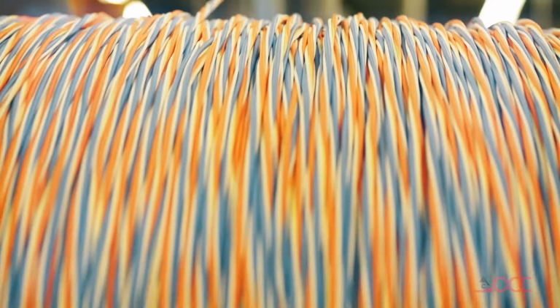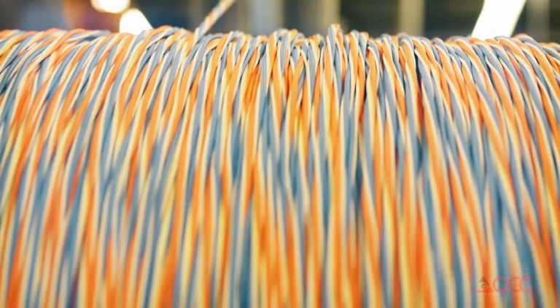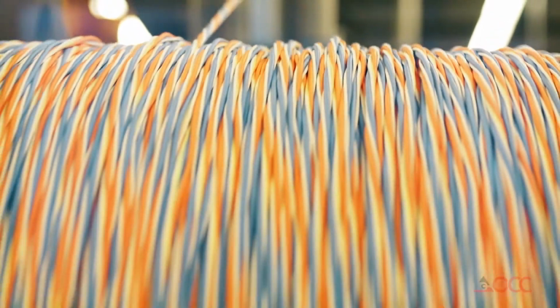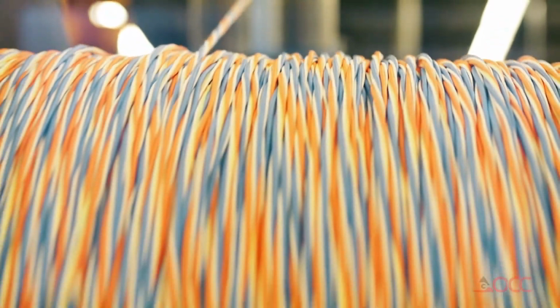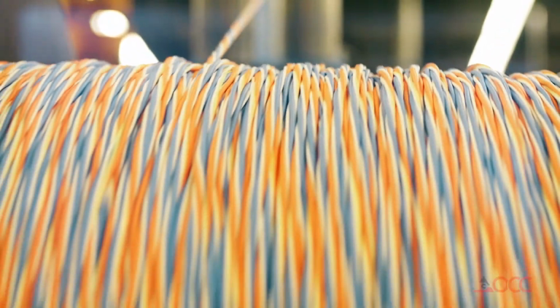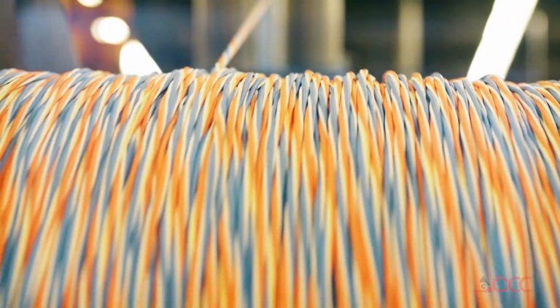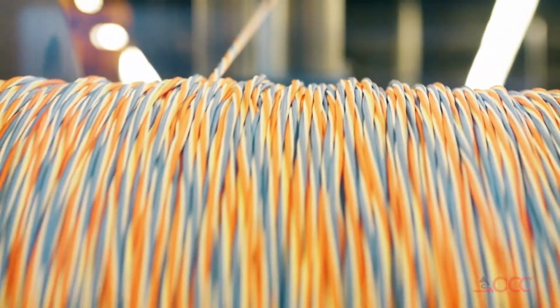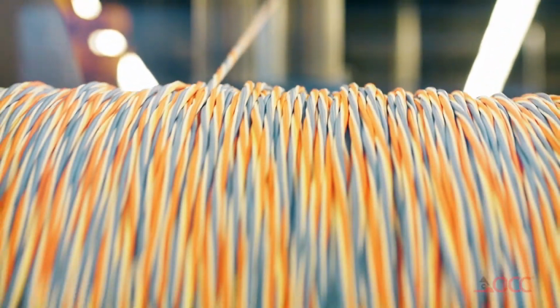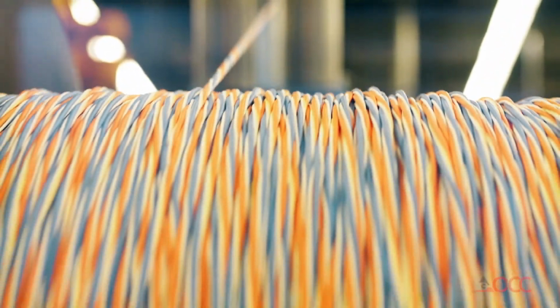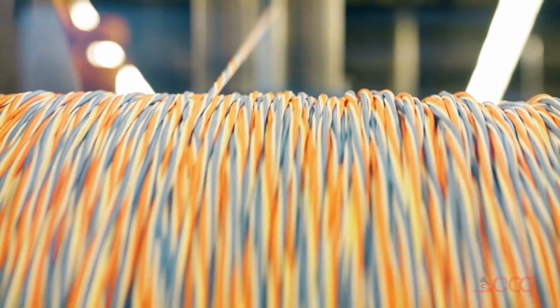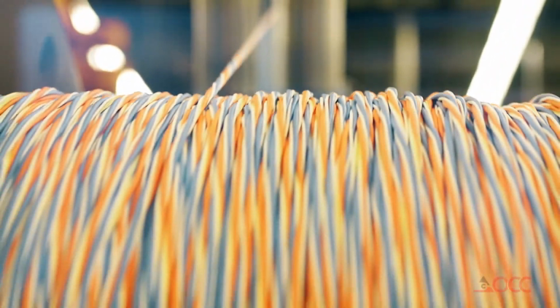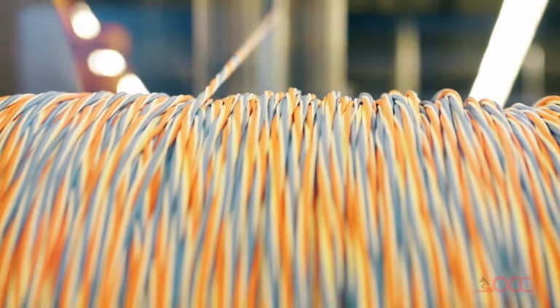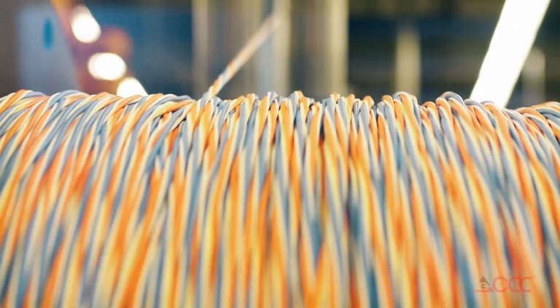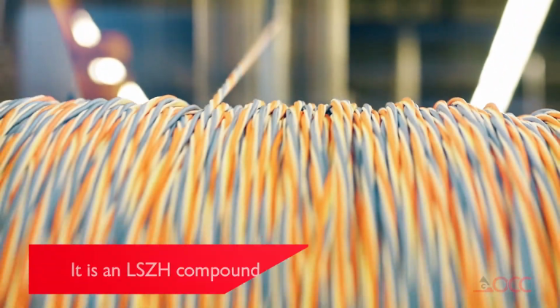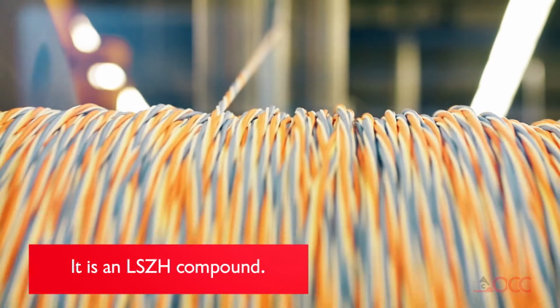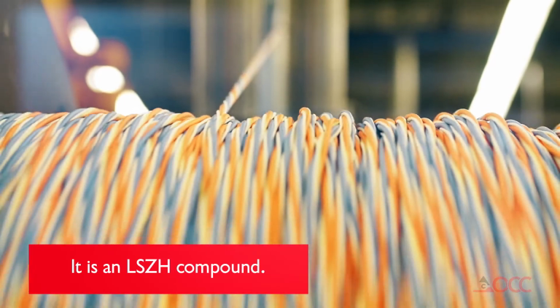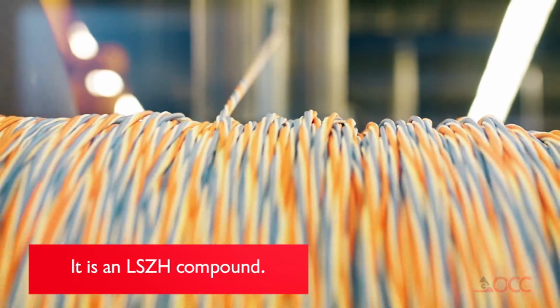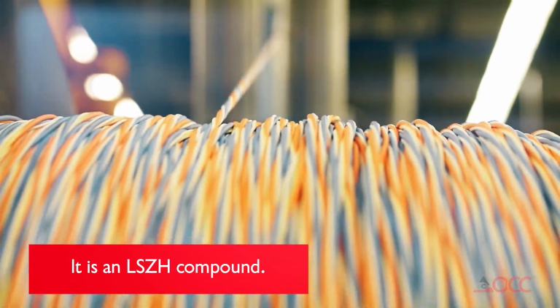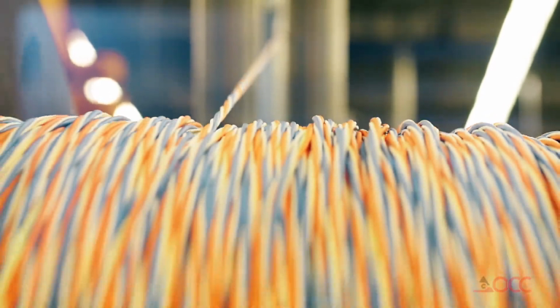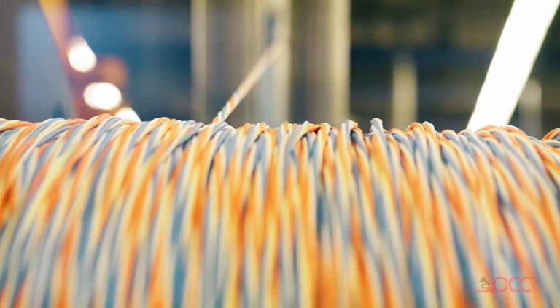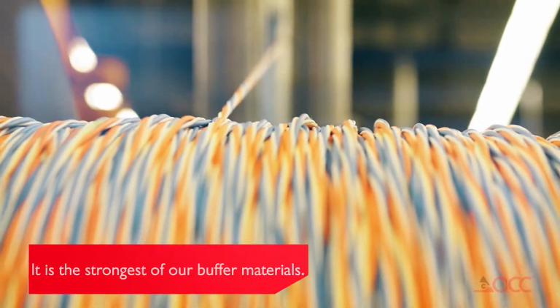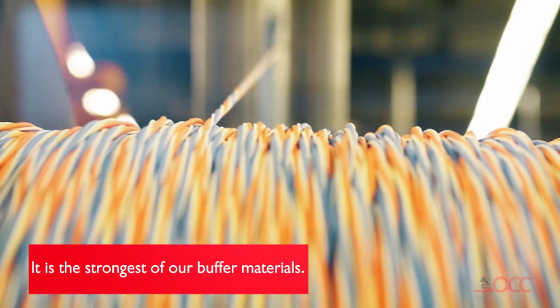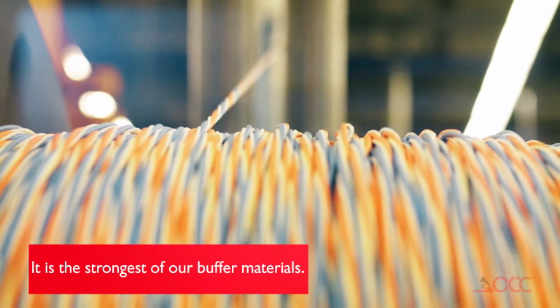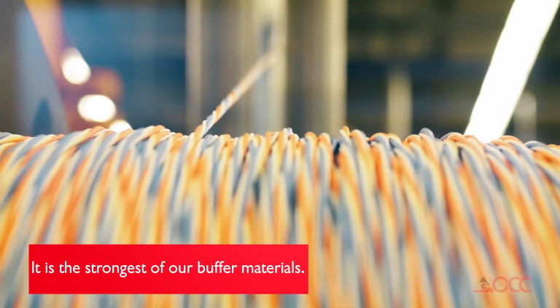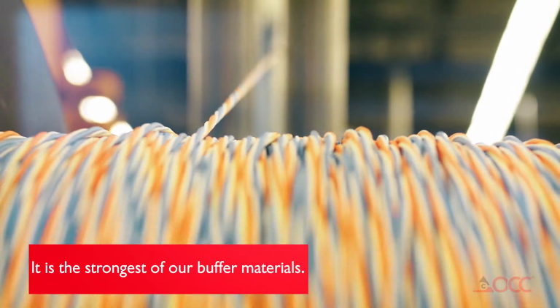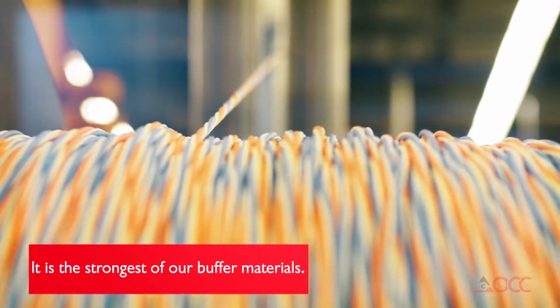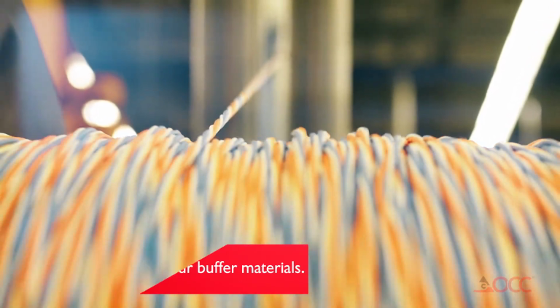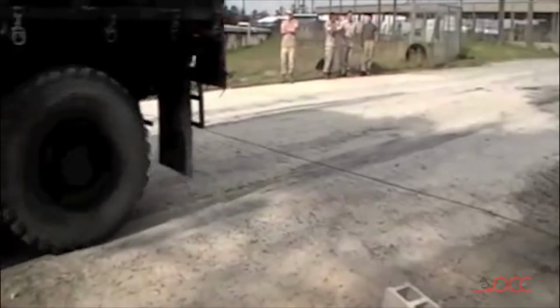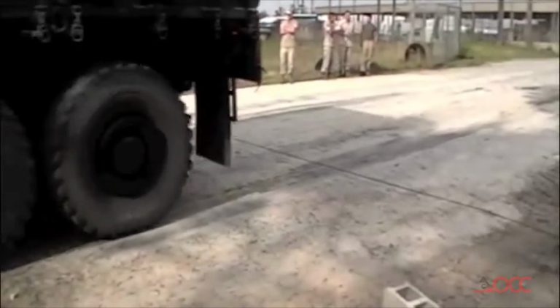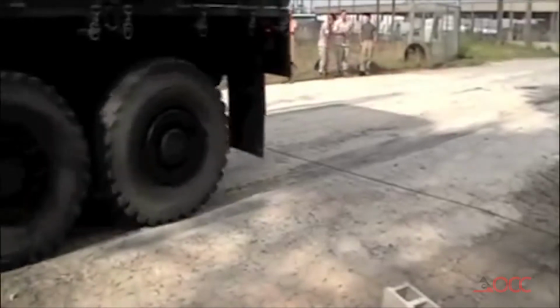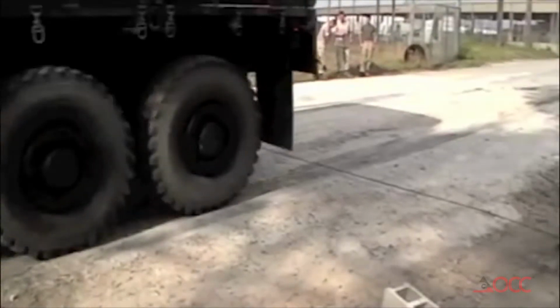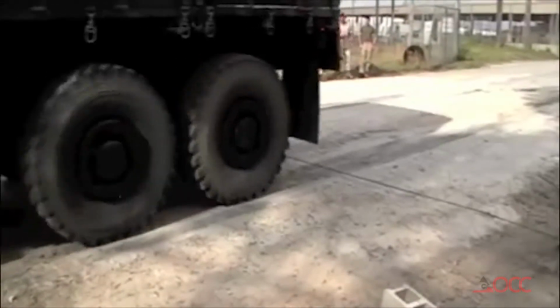OCC uses hard elastomer buffers for many different reasons. The two main reasons are that it is a low smoke, zero halogen compound and that it is the strongest of our buffer materials, ideal for use in rugged, deployable cables.